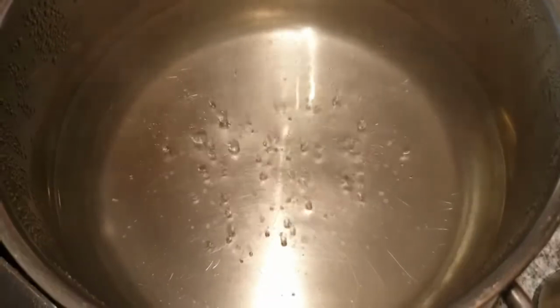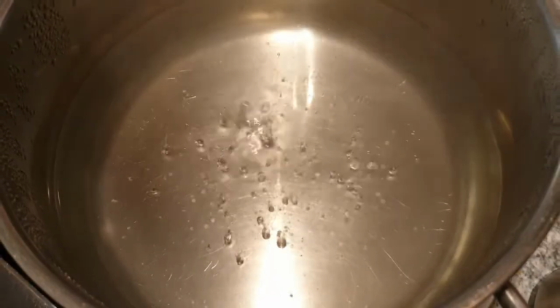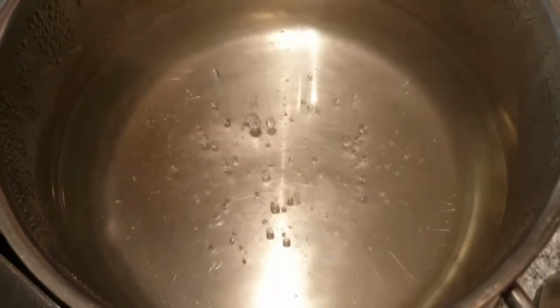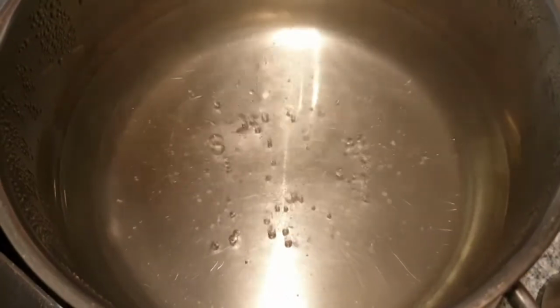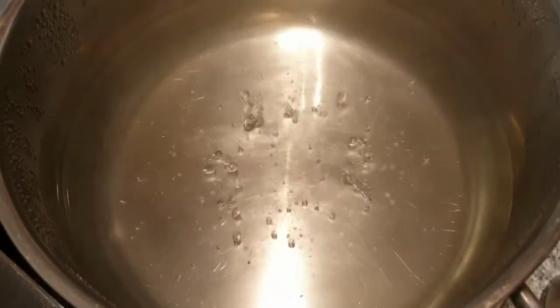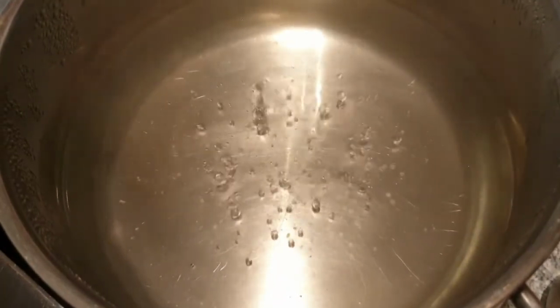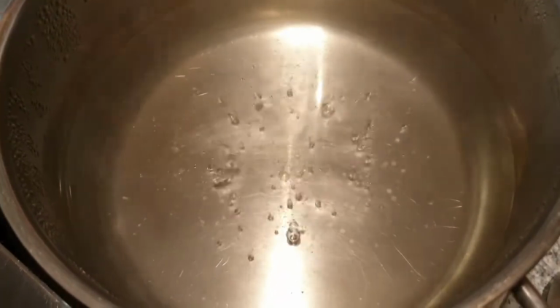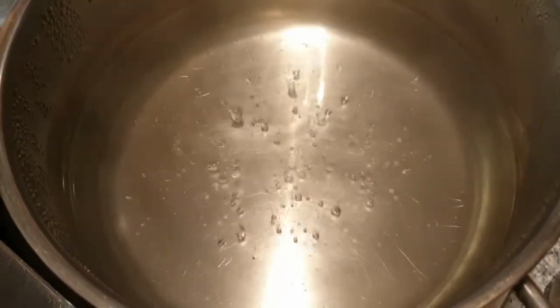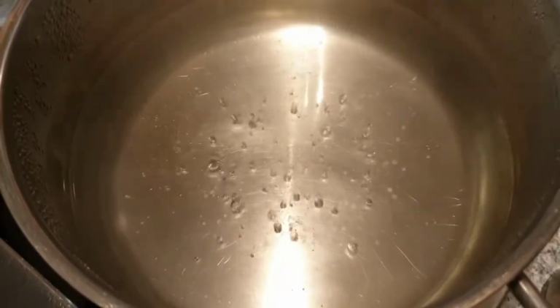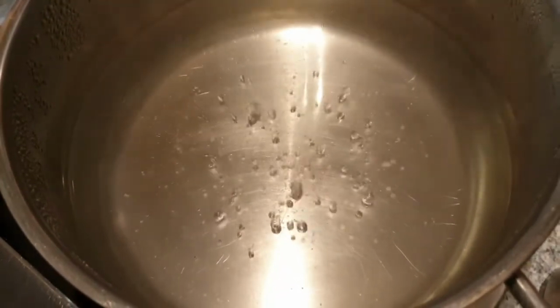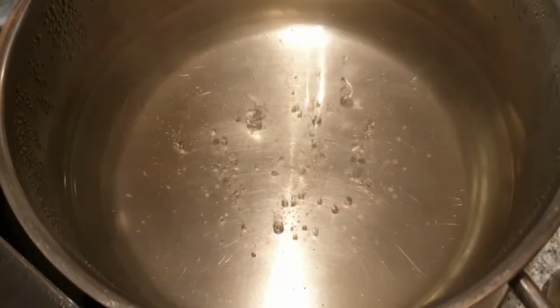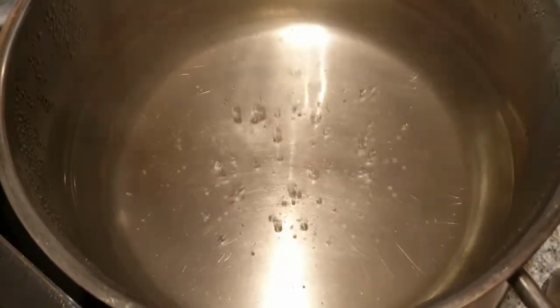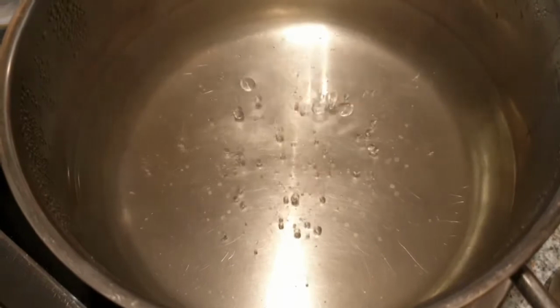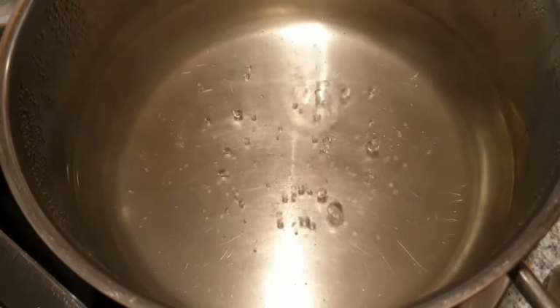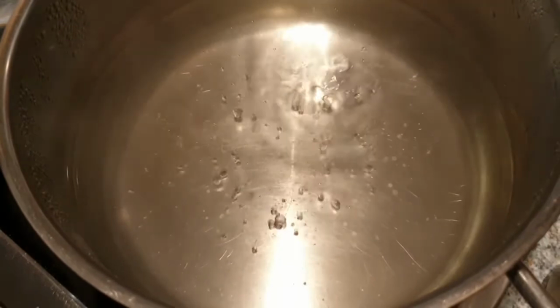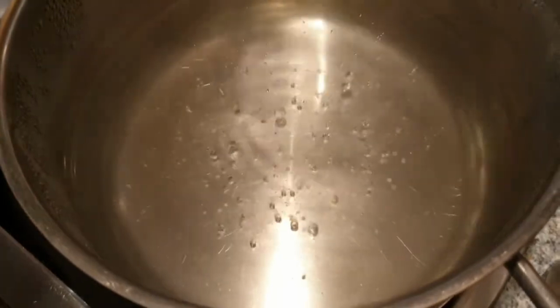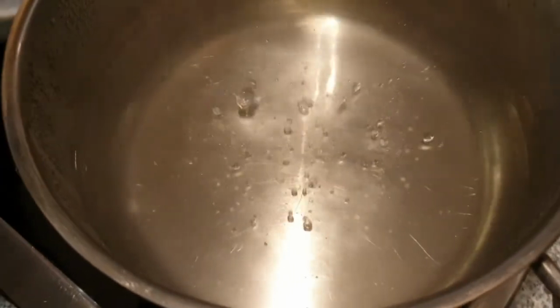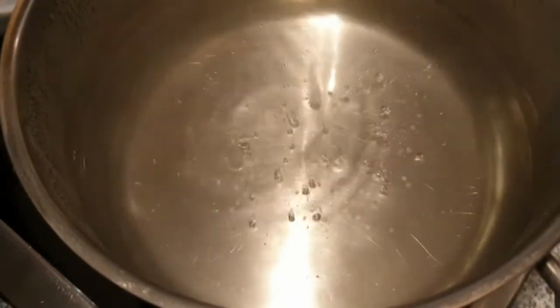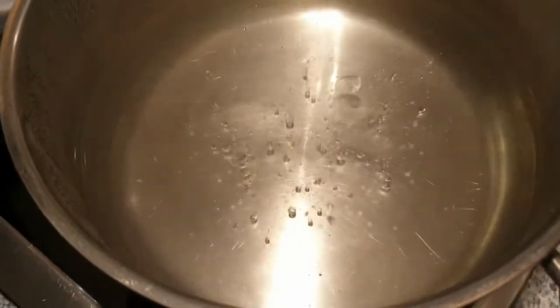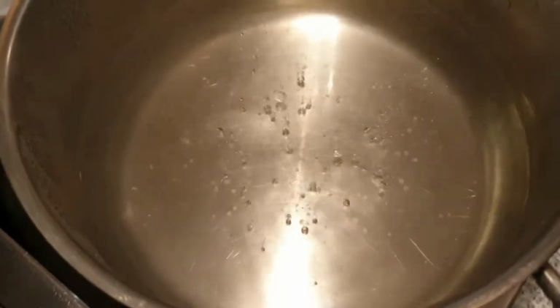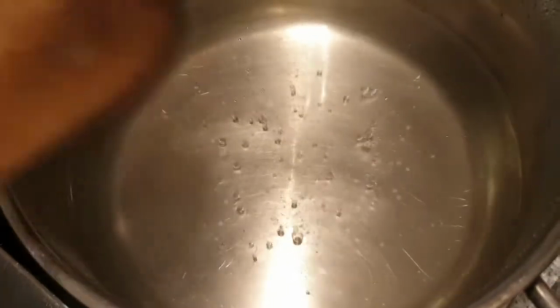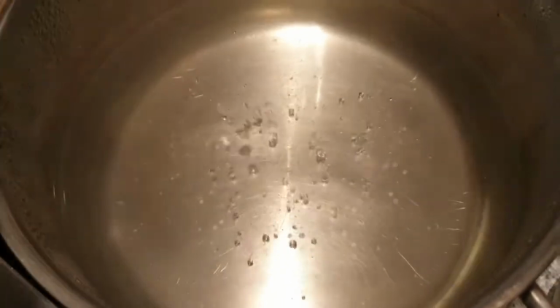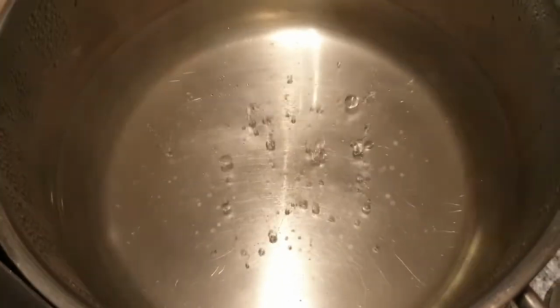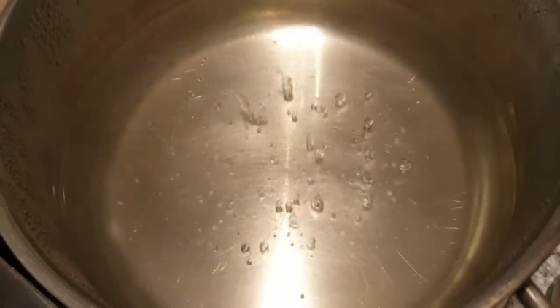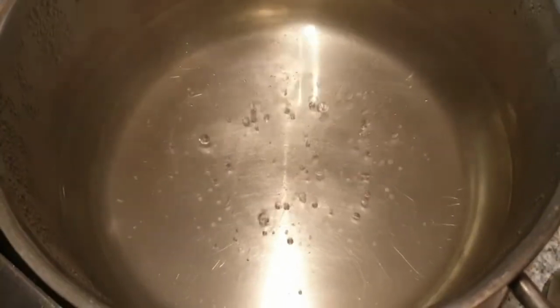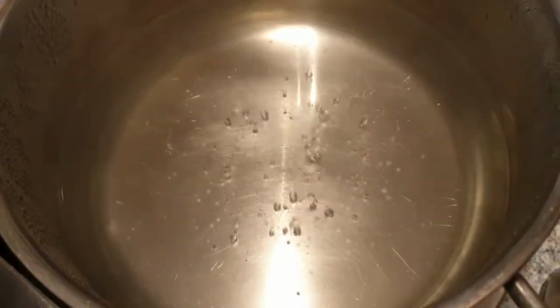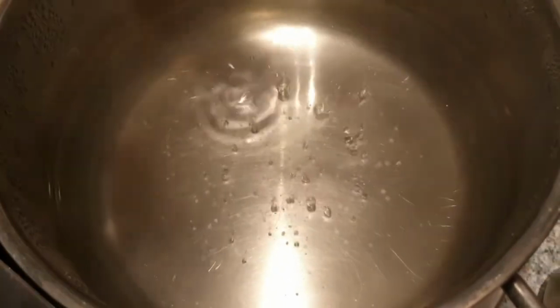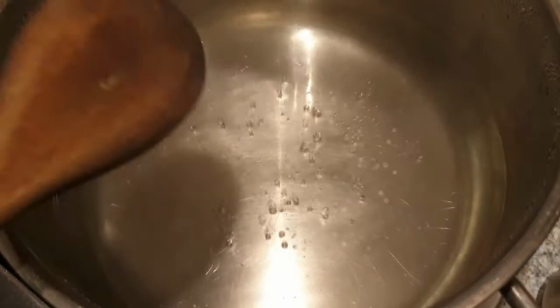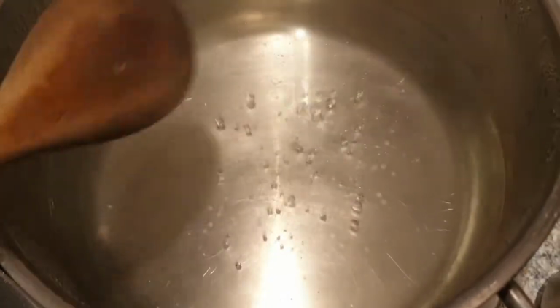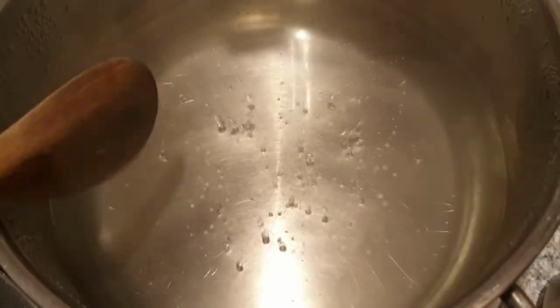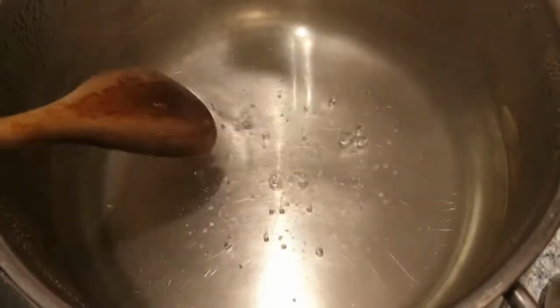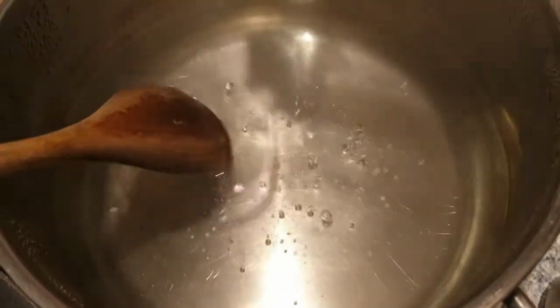Ich habe jetzt einen Liter Wasser gekocht und aufkochen lassen. Es sprudelt noch, aber ich habe die Herdplatte schon ausgemacht. Jetzt kommt das Natron dazu – 50 Gramm aus der Packung, die habe ich vollständig verbraucht. Das sprudelt ganz toll!